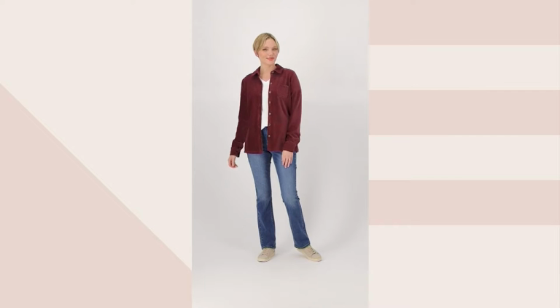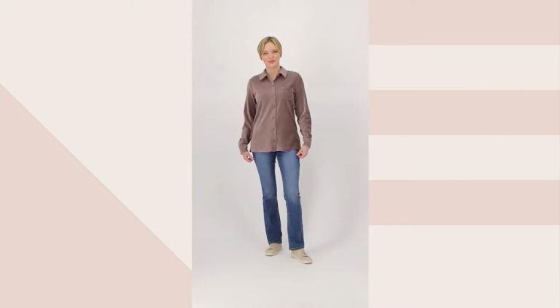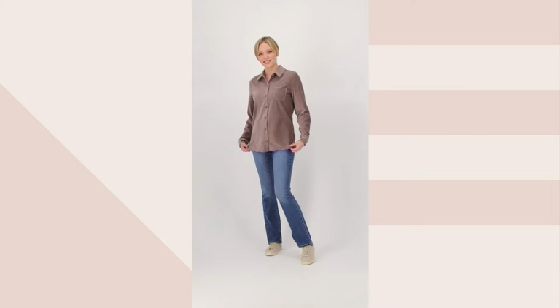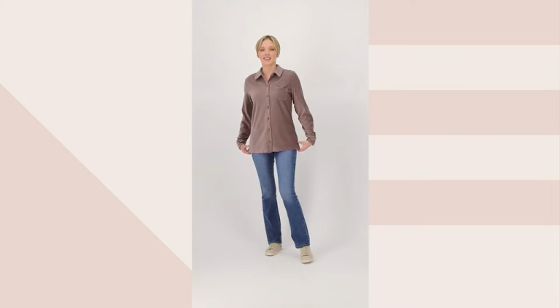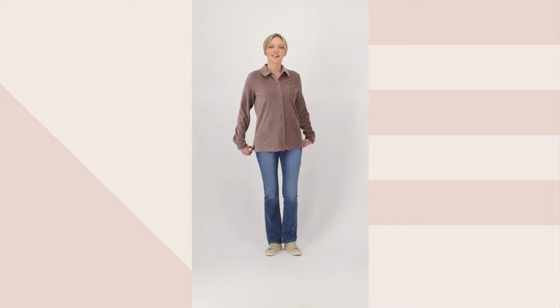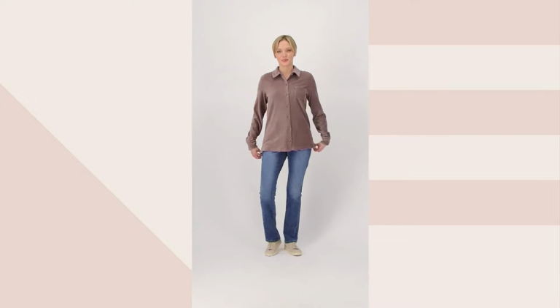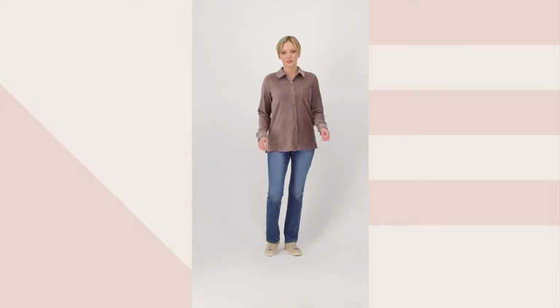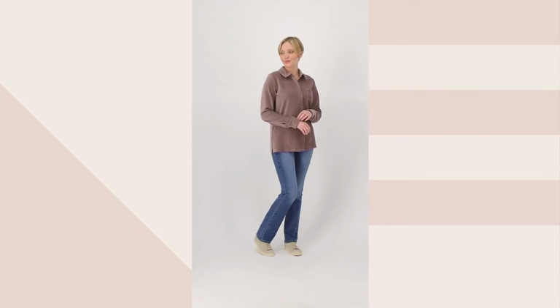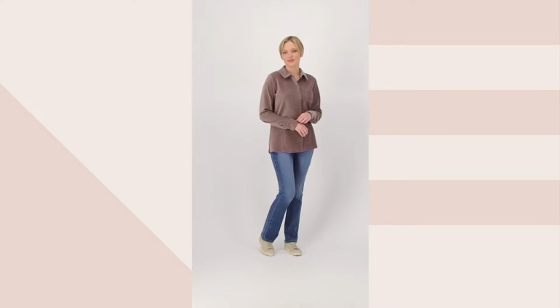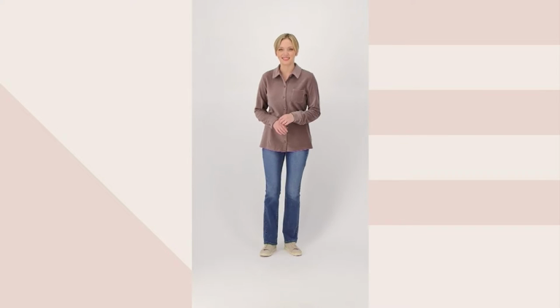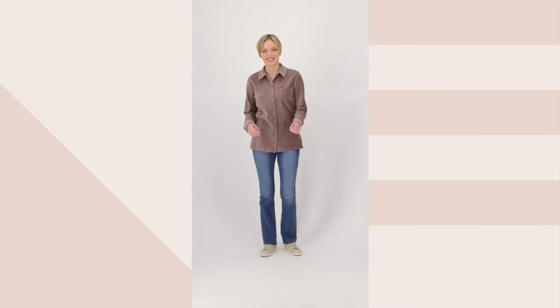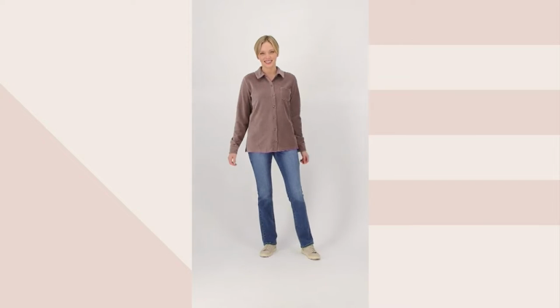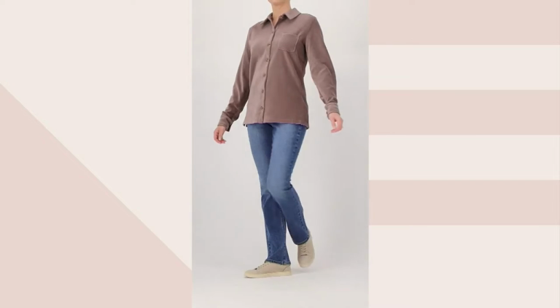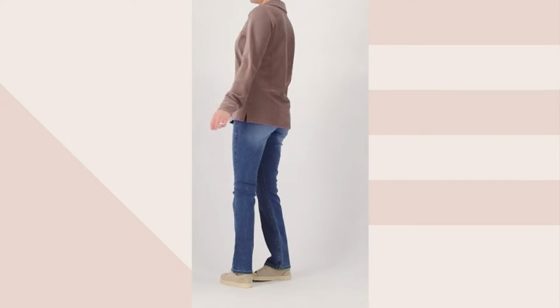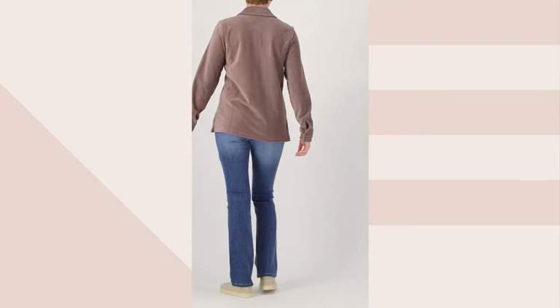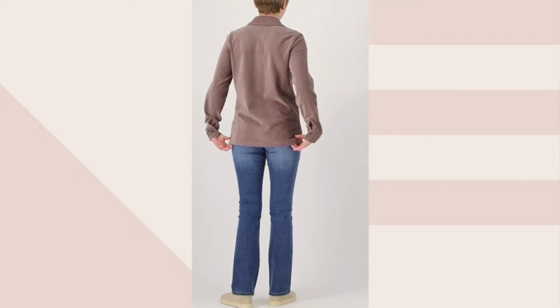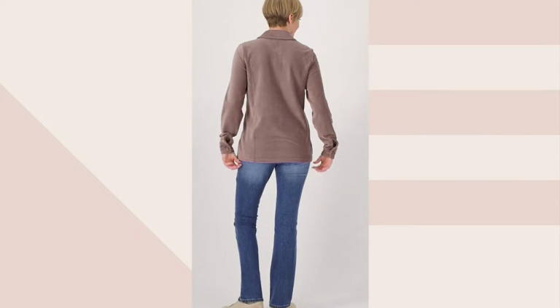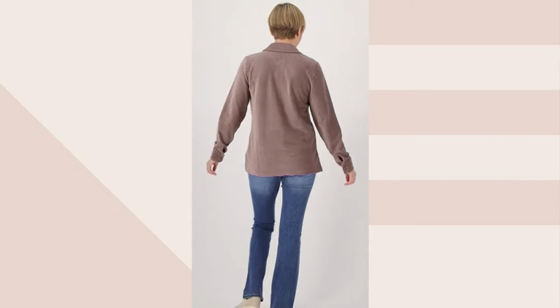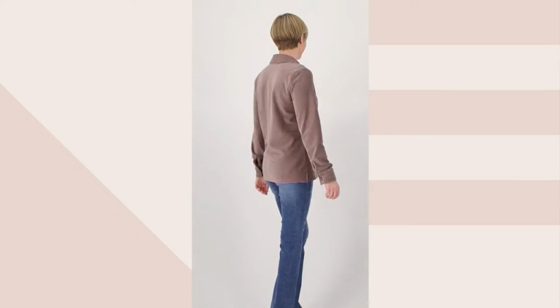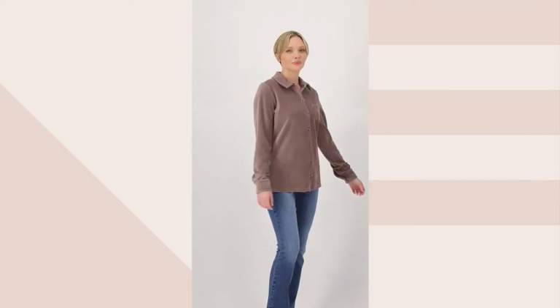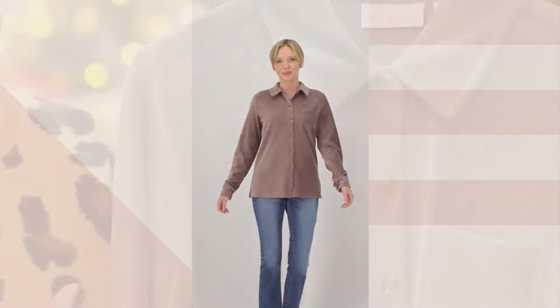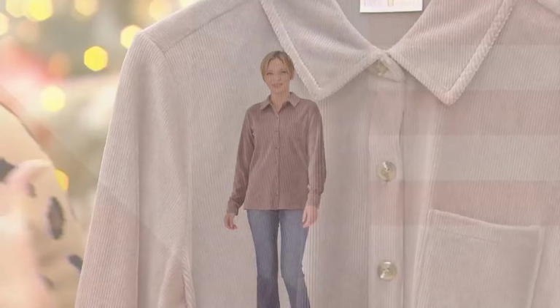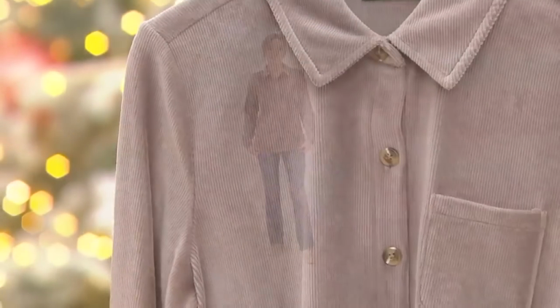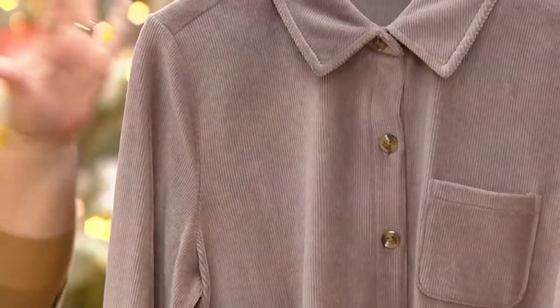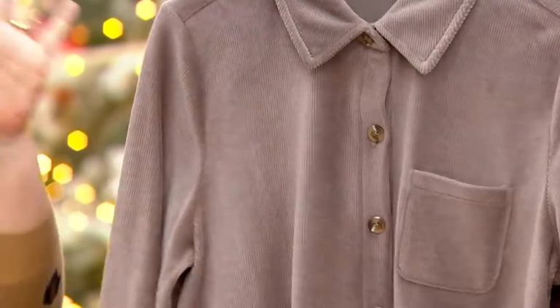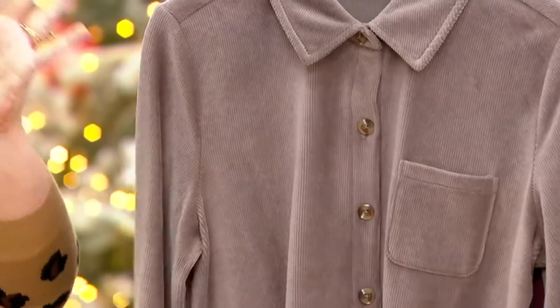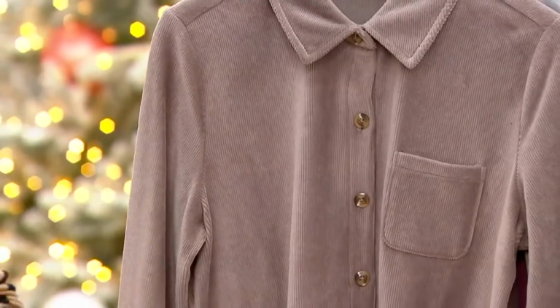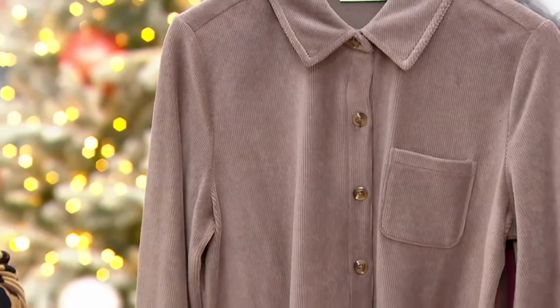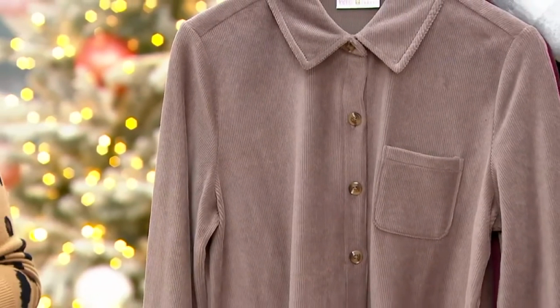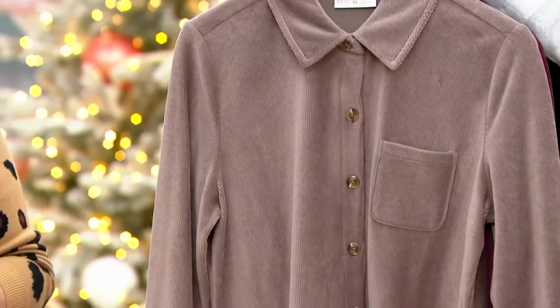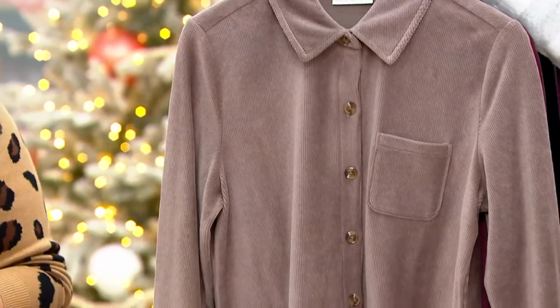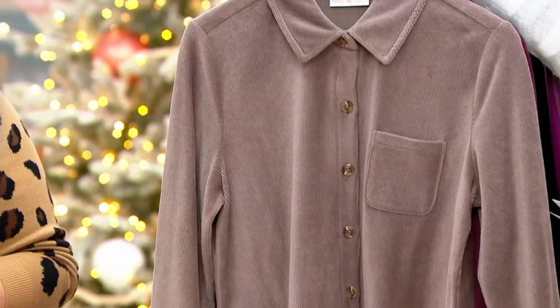This can be like a shacket. I'm just loving all of these quick takes. We probably don't have many left, but you can wear it as a shirt, open over a tank top. Wait till you see the colors. Cotton poly span, so it's got a little stretch to it.